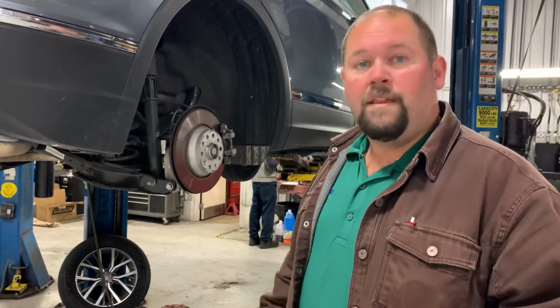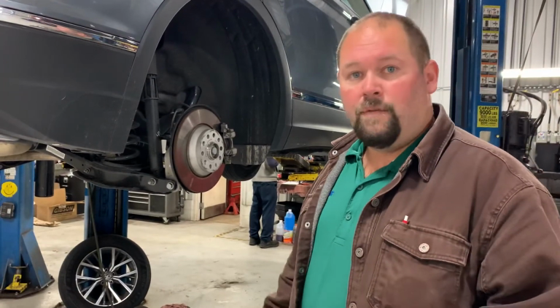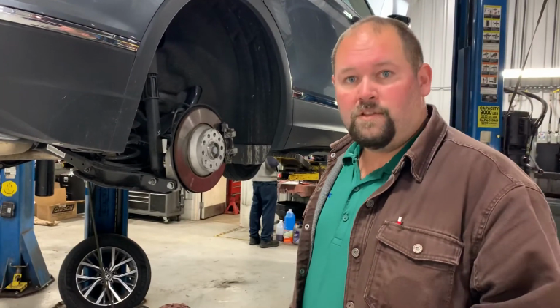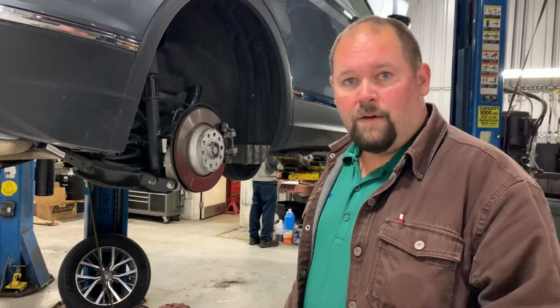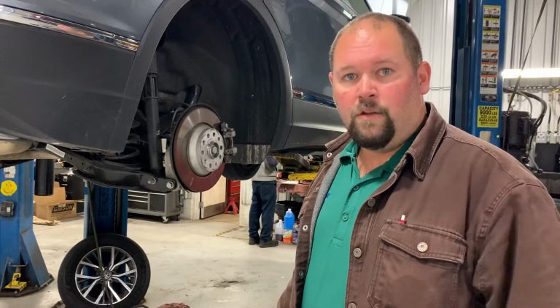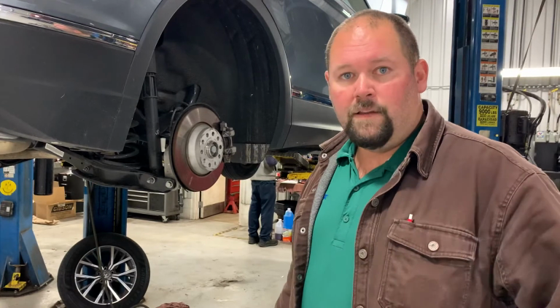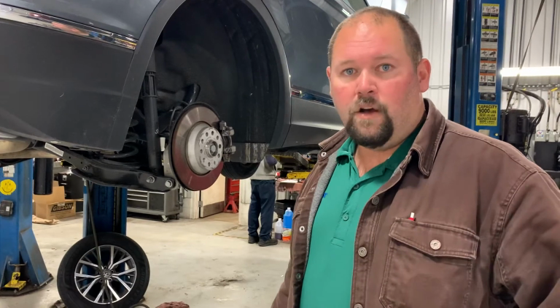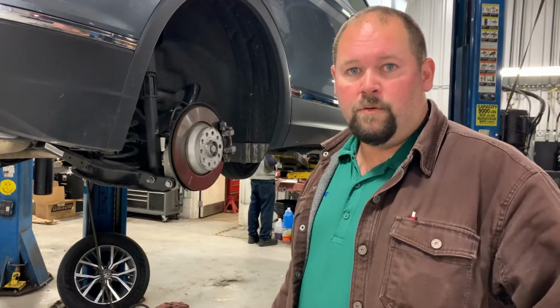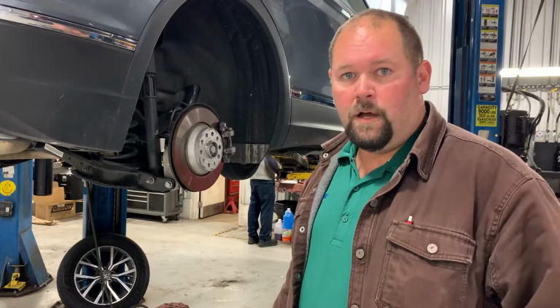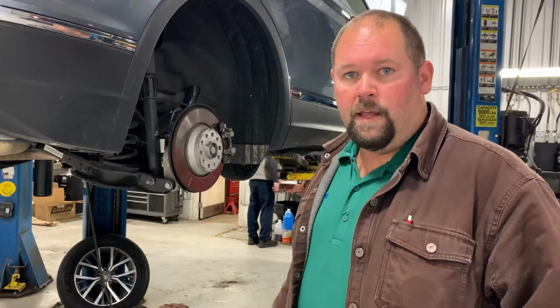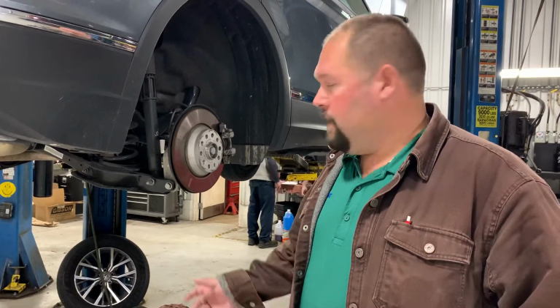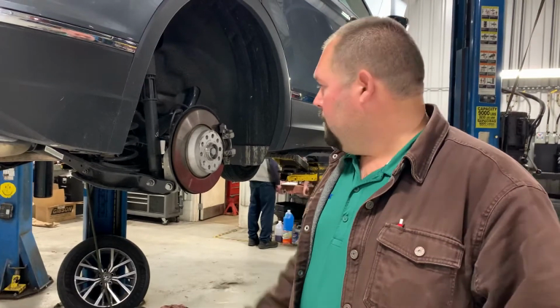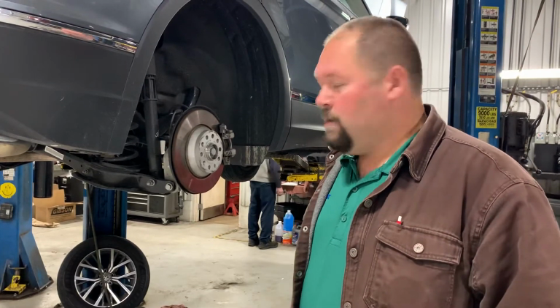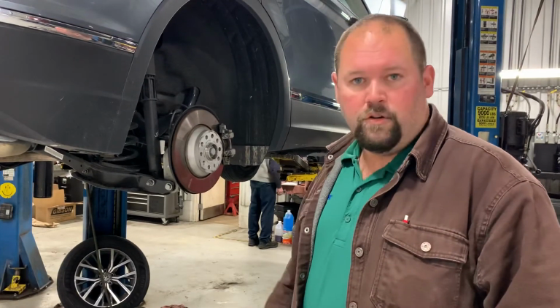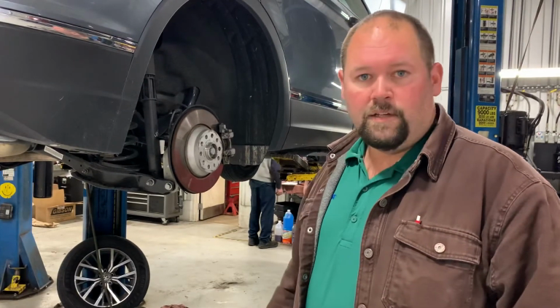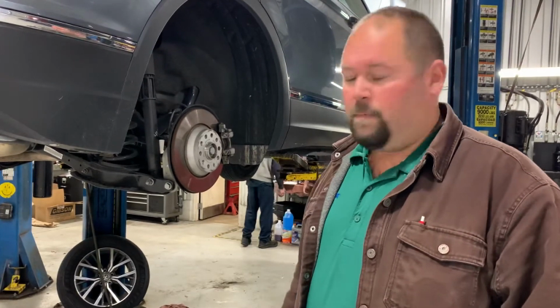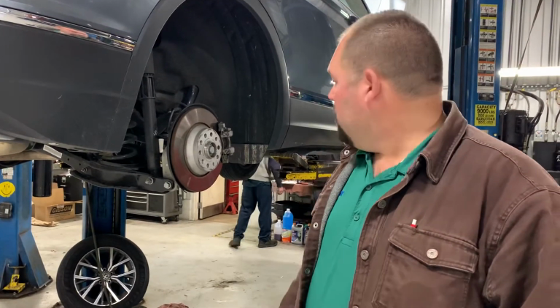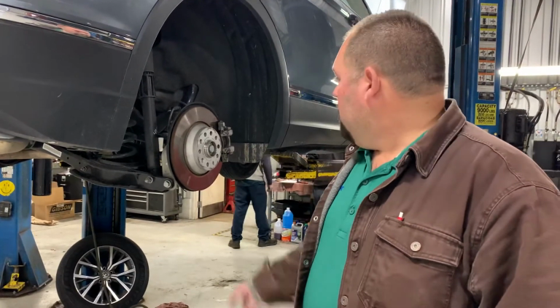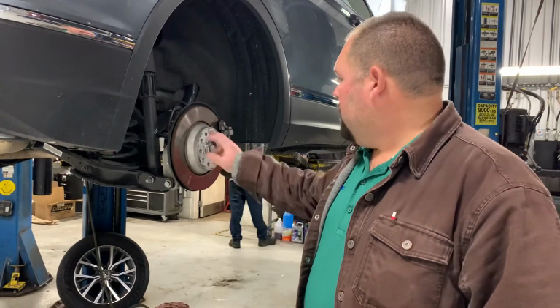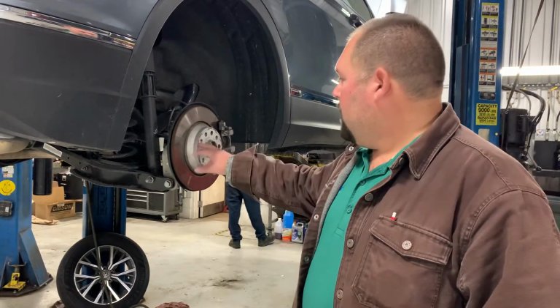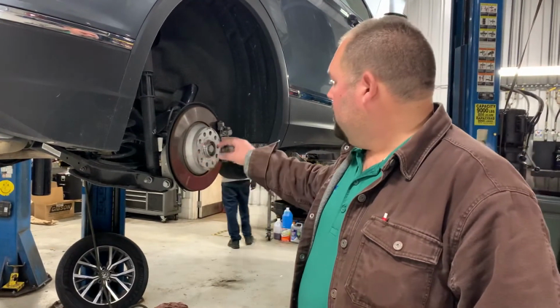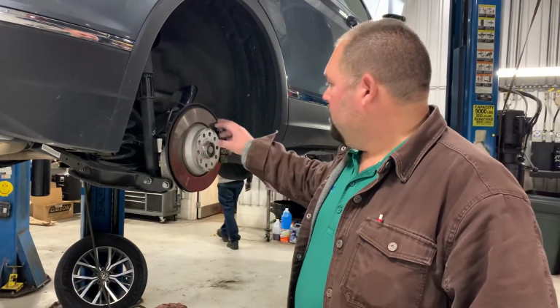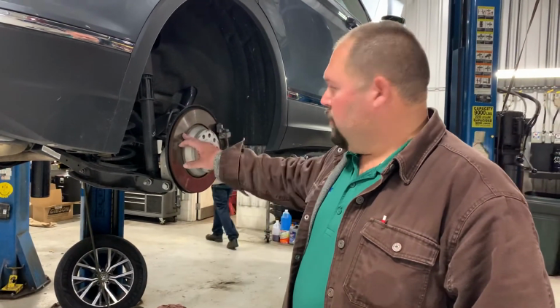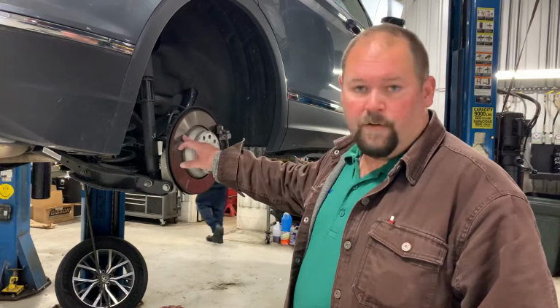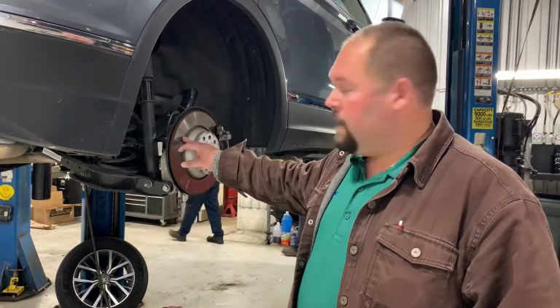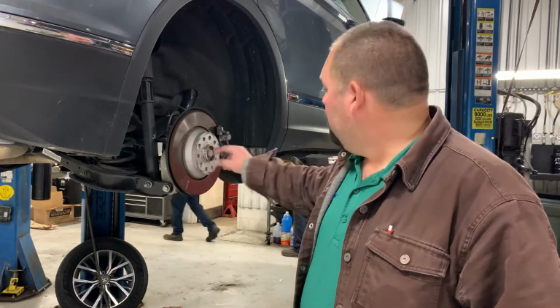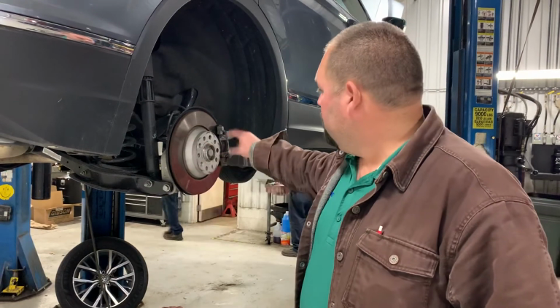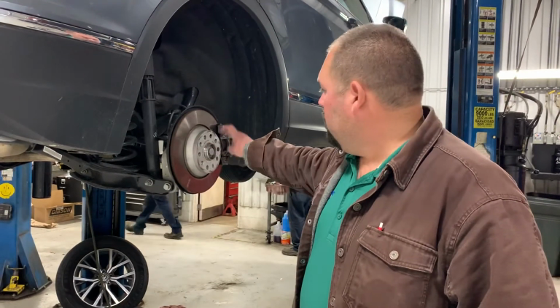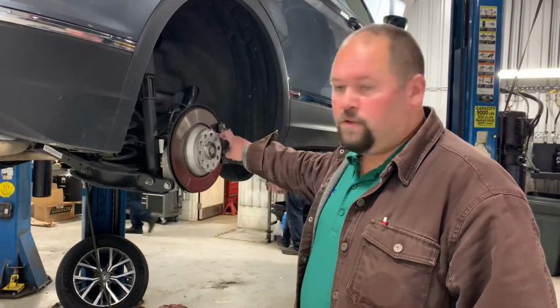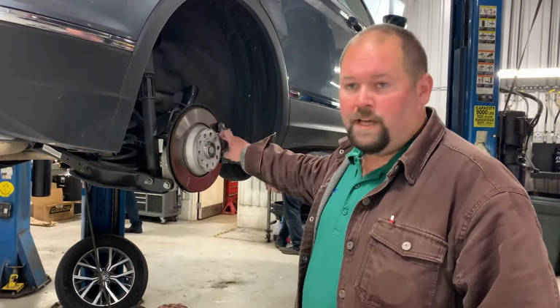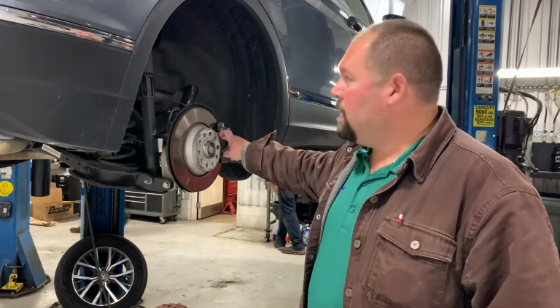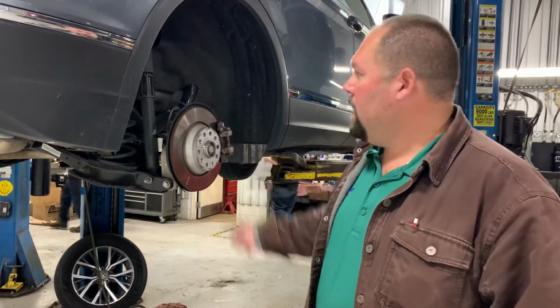These vehicles sit around a little bit at the auction or whatnot, and rotors rust up. But in this particular case, the rotors are fine. We're just putting on a new set of brake pads.